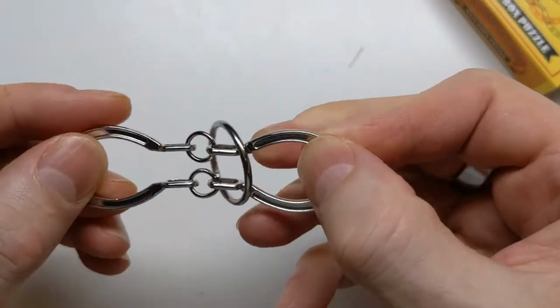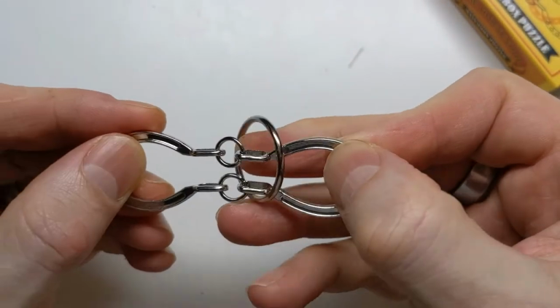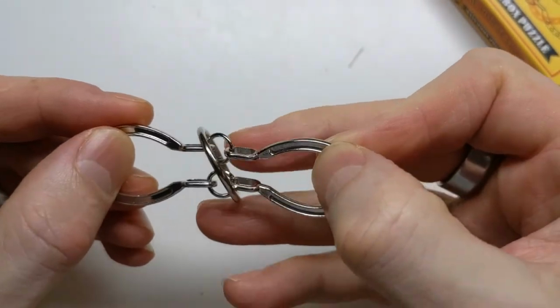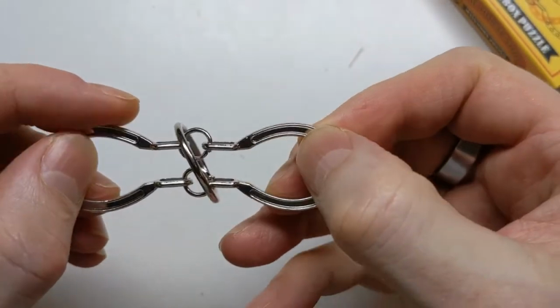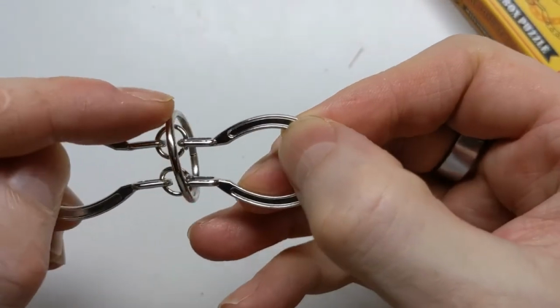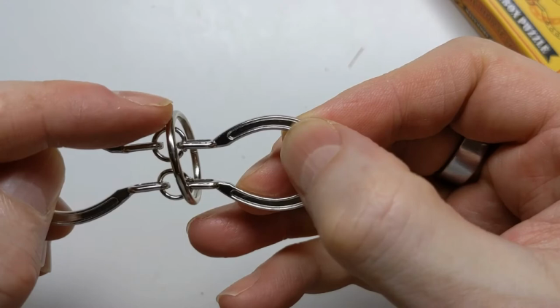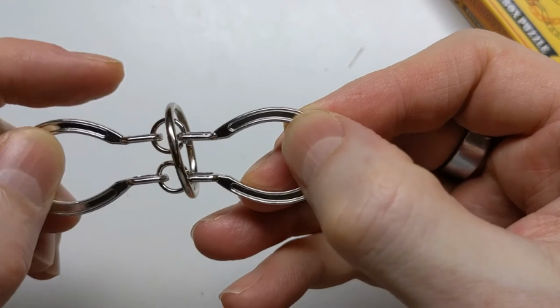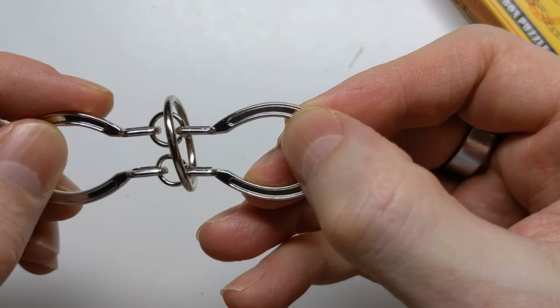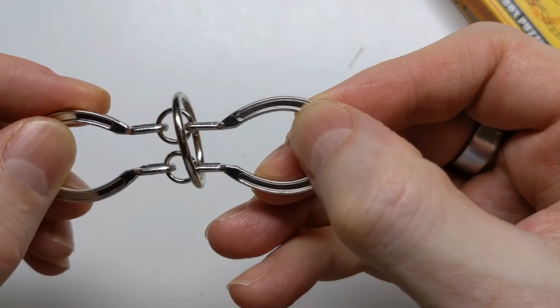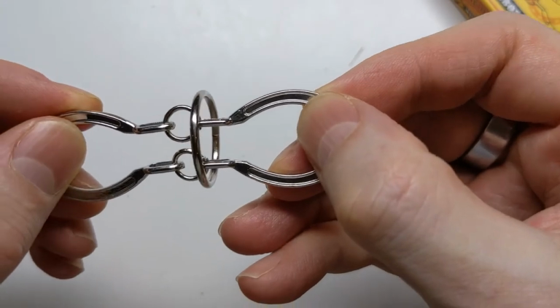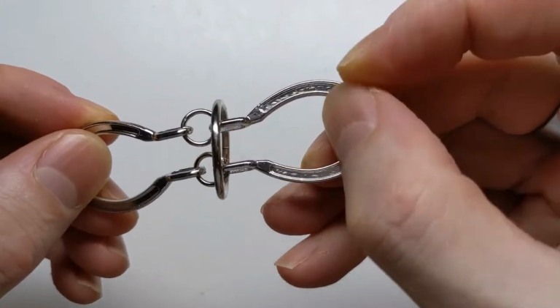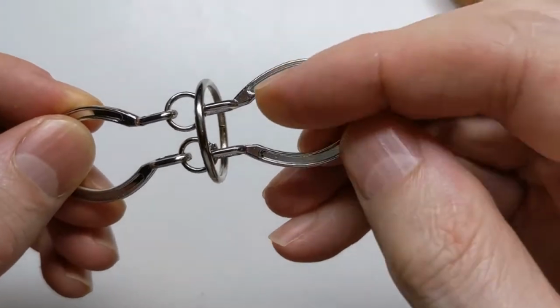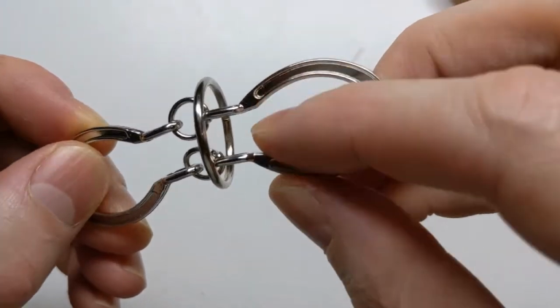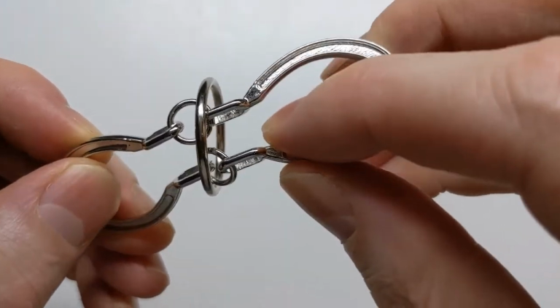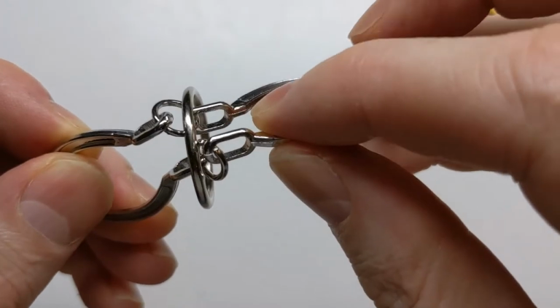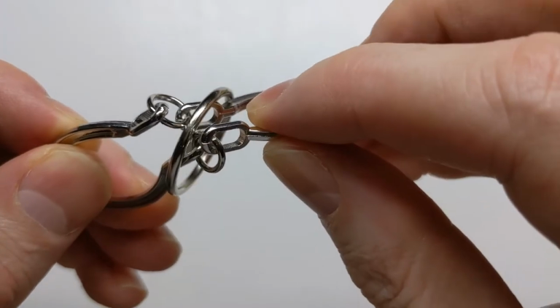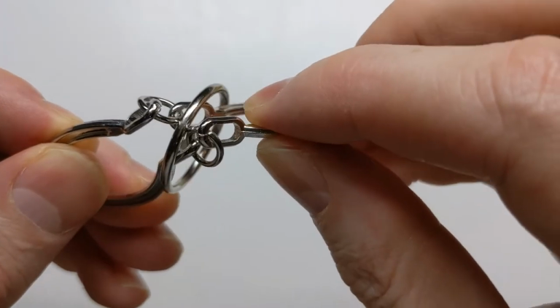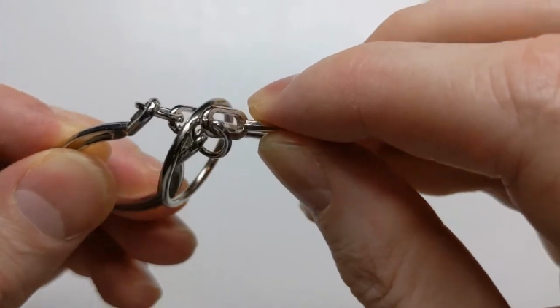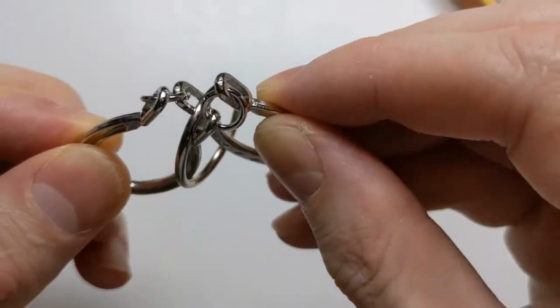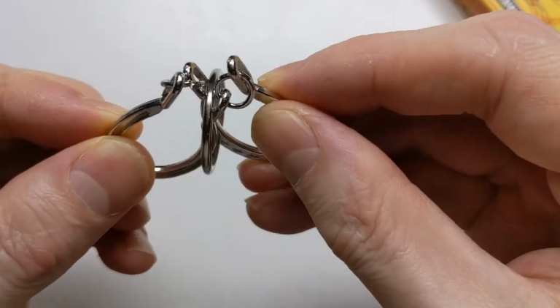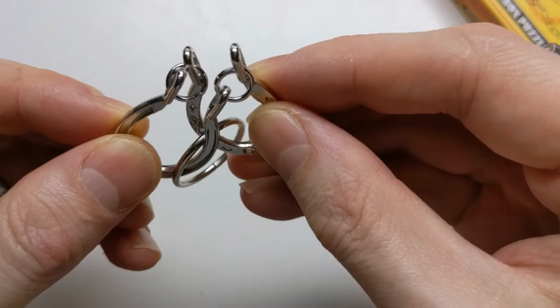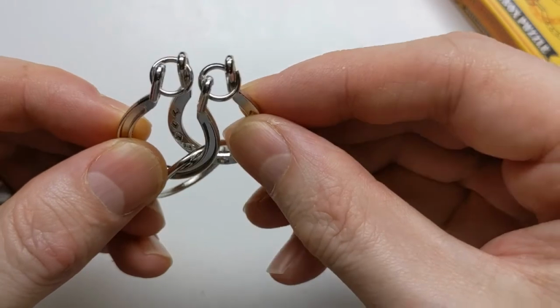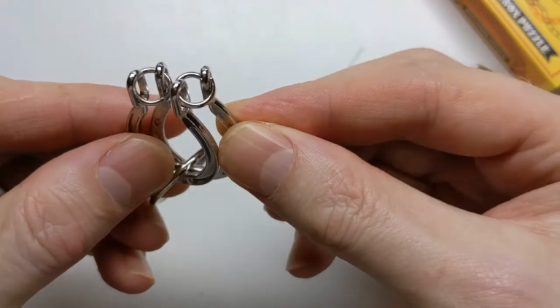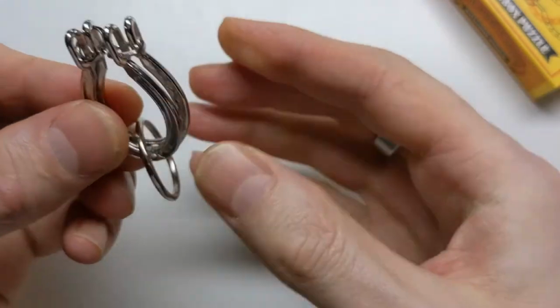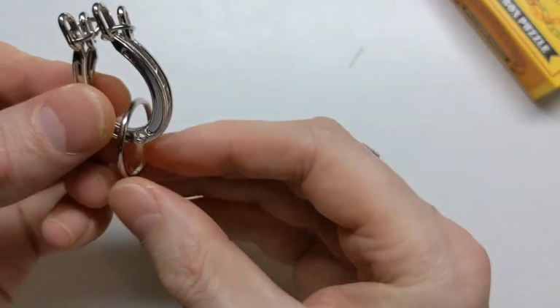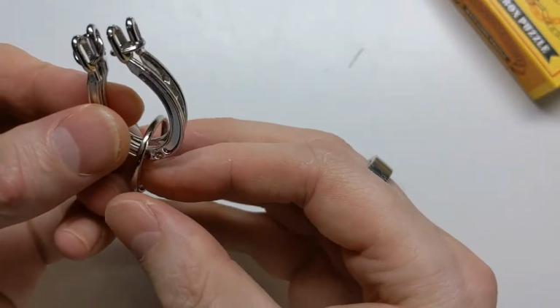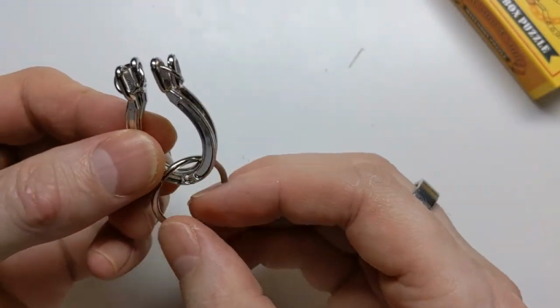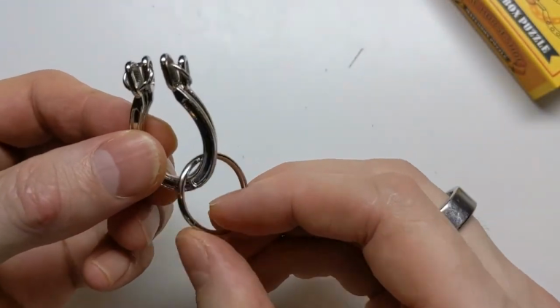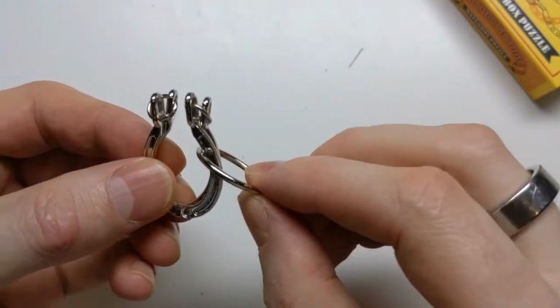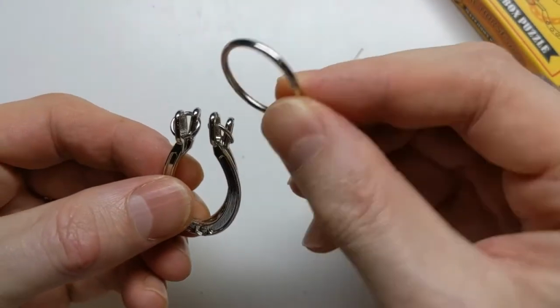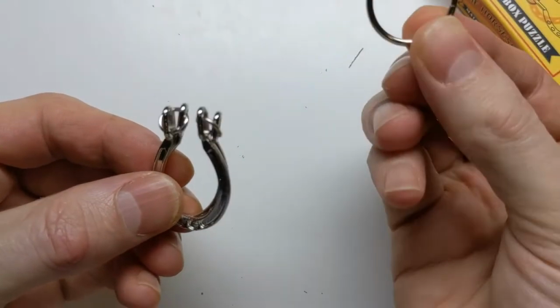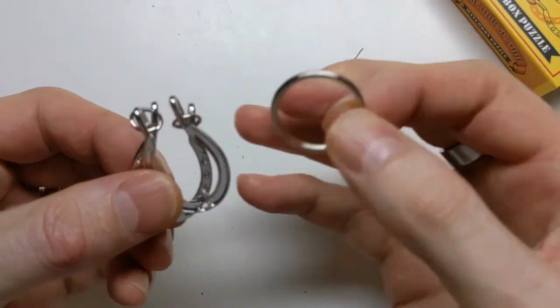To solve it, we put the ring into the middle over the two little rings, and then we twist them like this, so that the ring drops down into the middle of the horseshoes, and then it slides off.